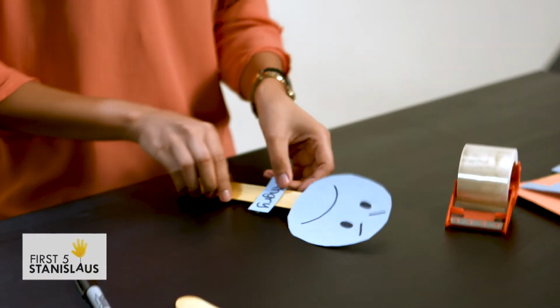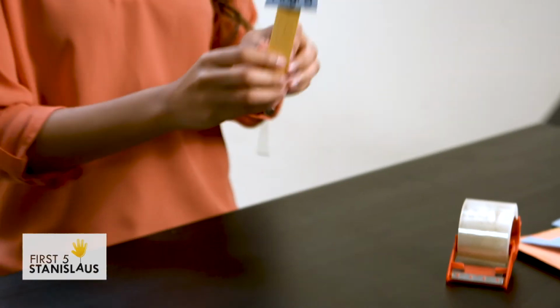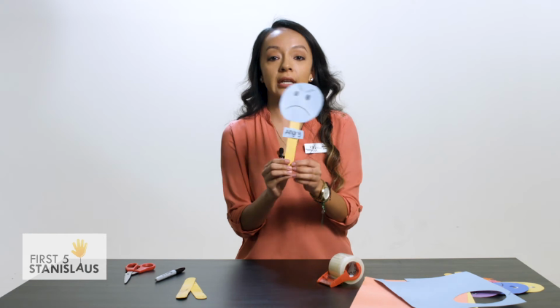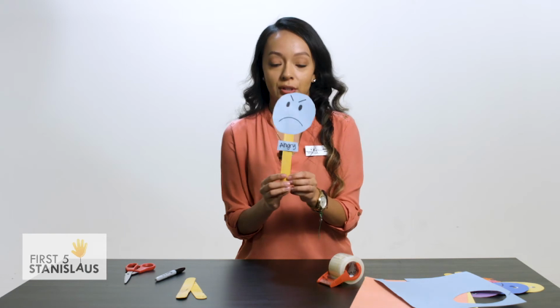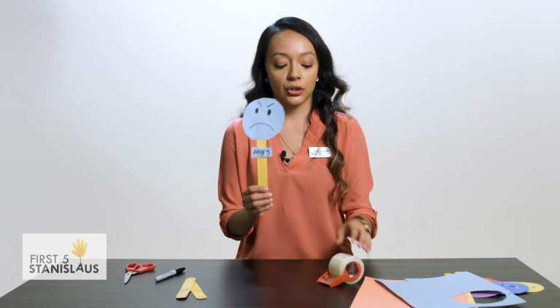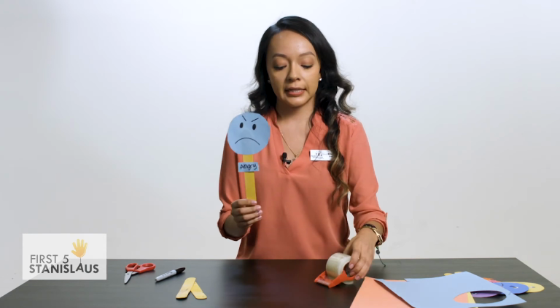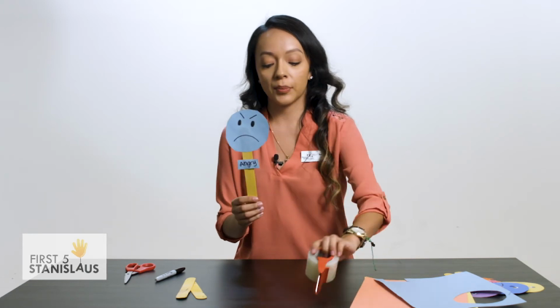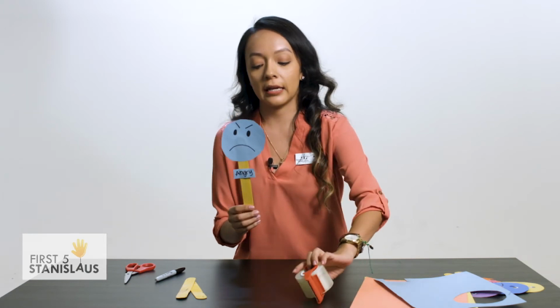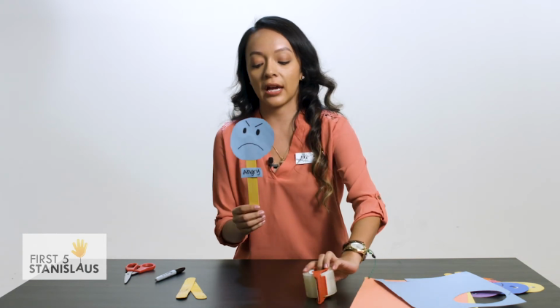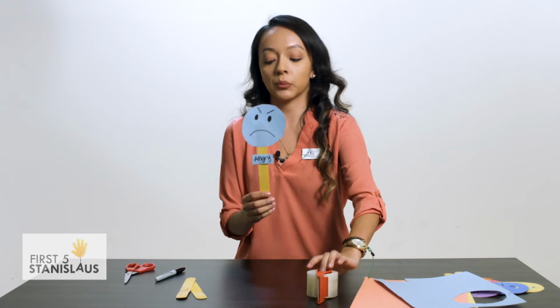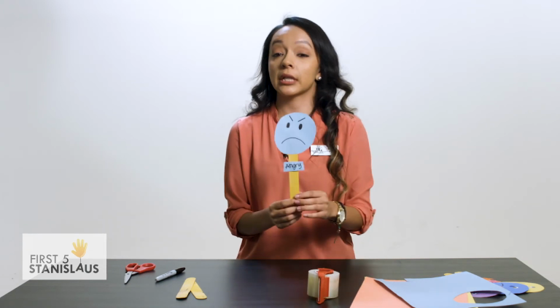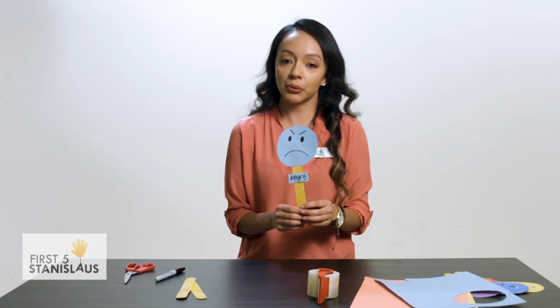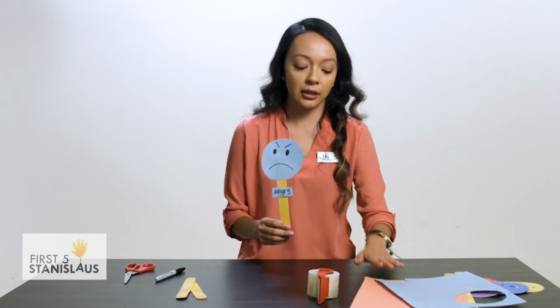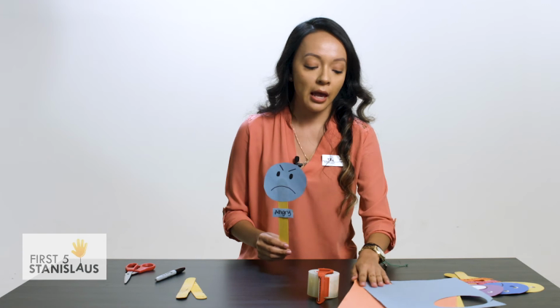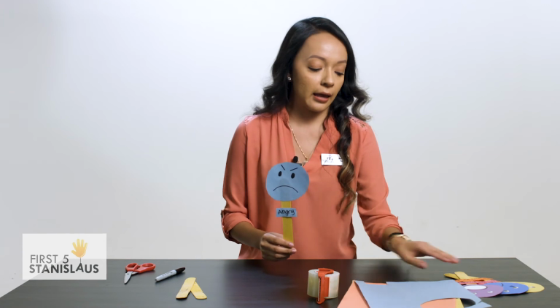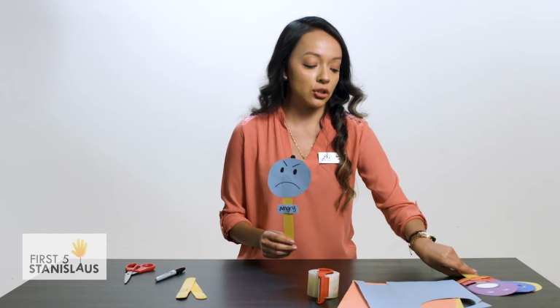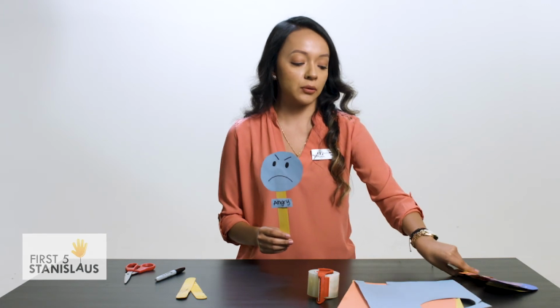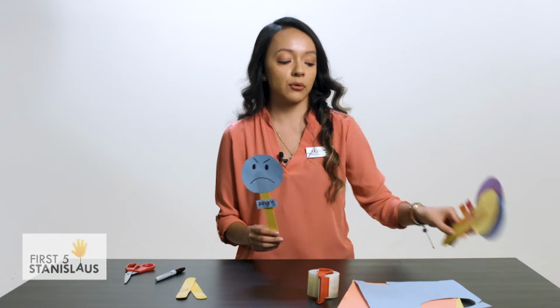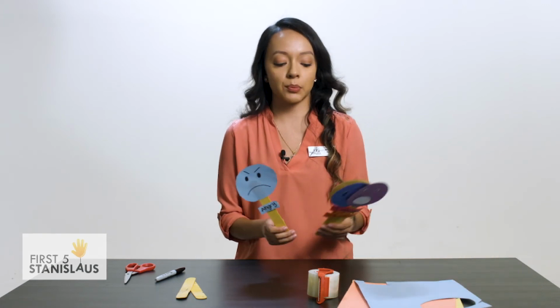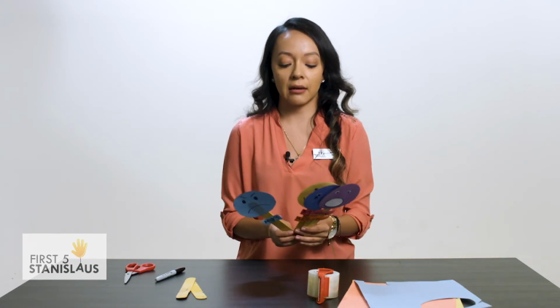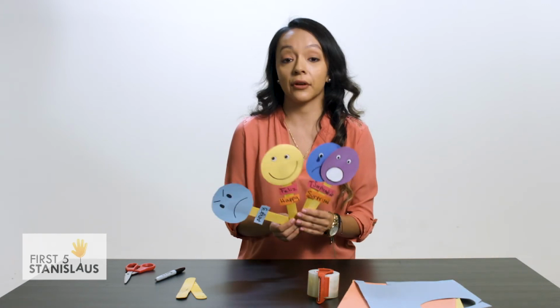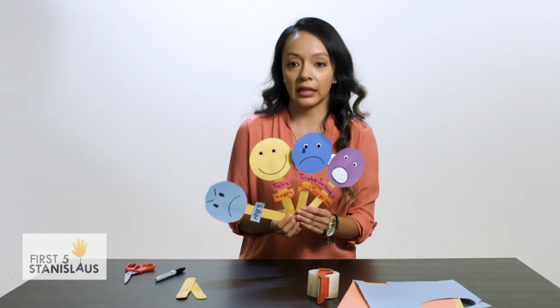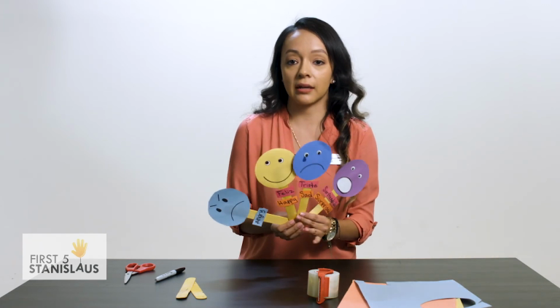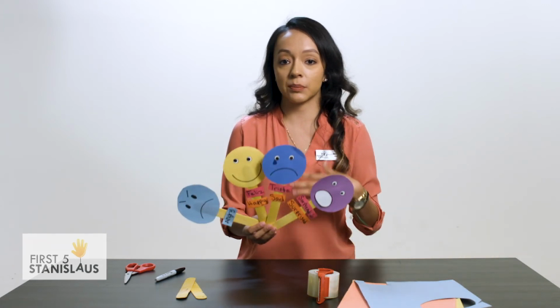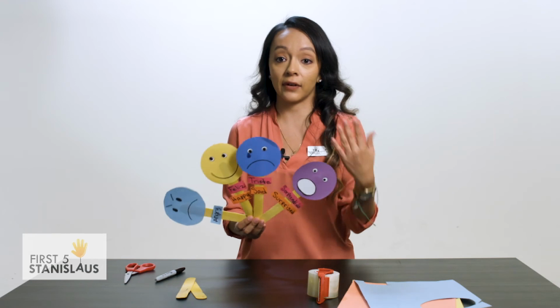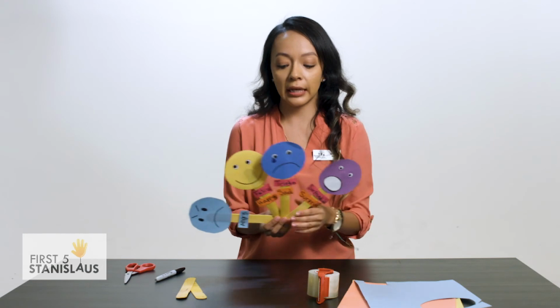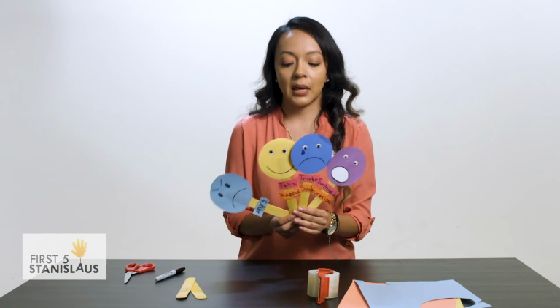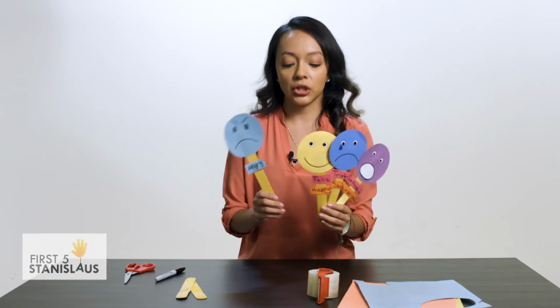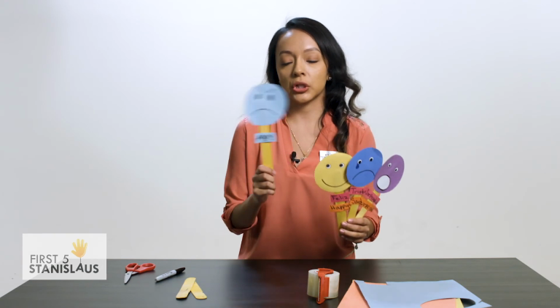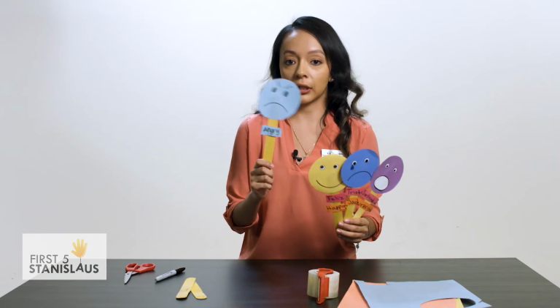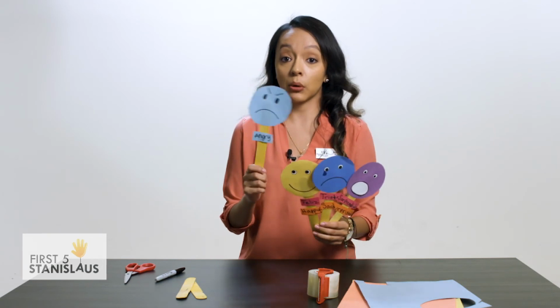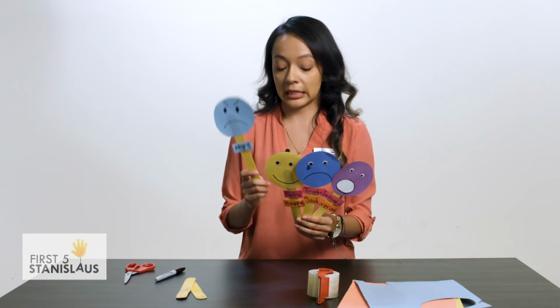And you have your emotion stick! What this helps with is having more communication with your child — your child being able to express how they're feeling. If they're not able to express it verbally, they can show you their little emotion sticks.